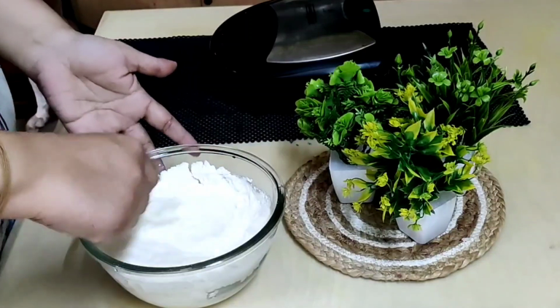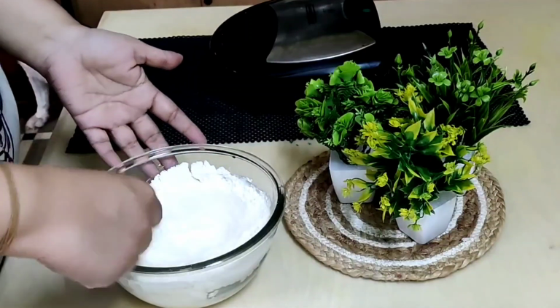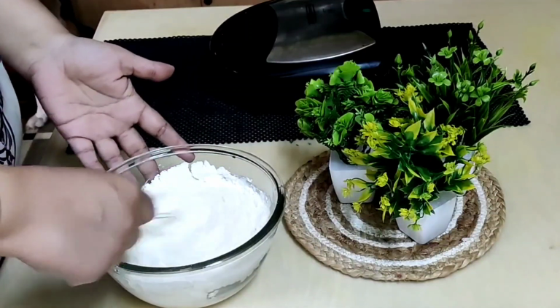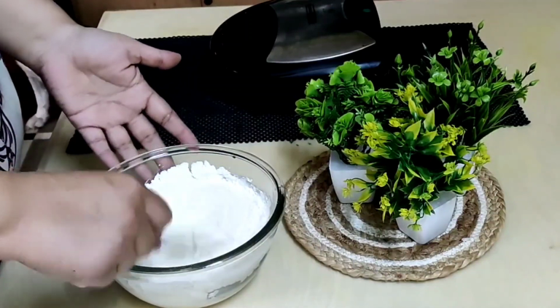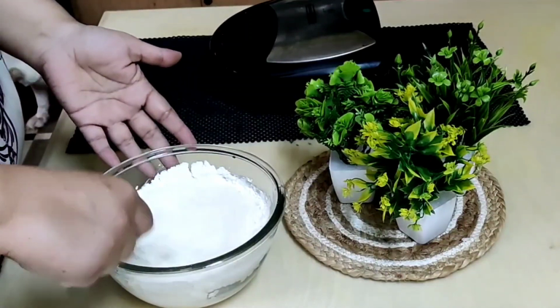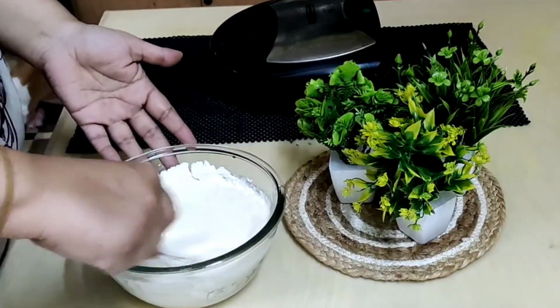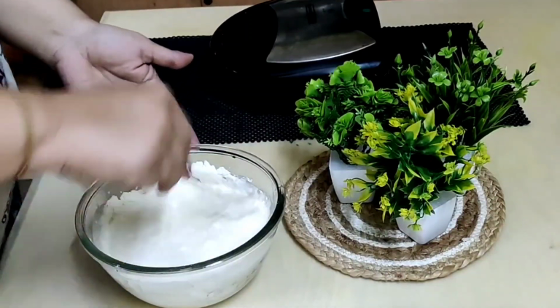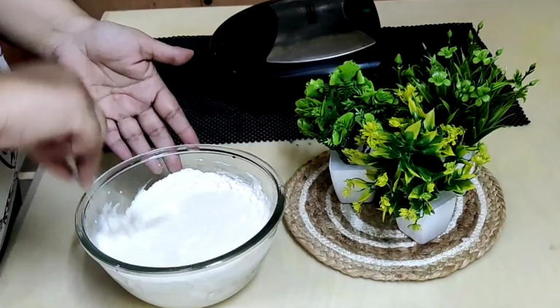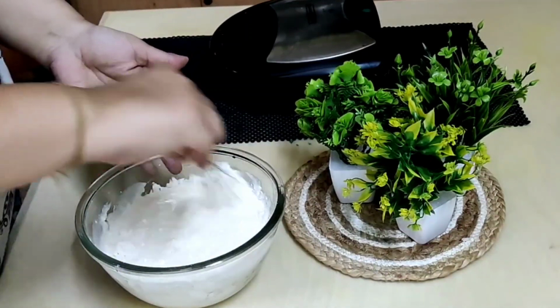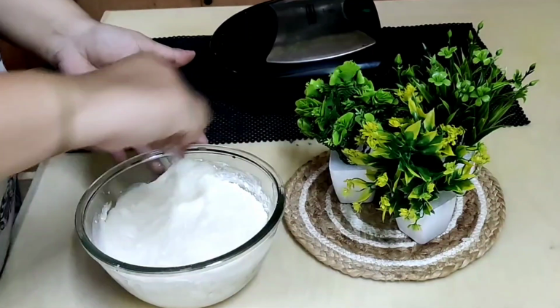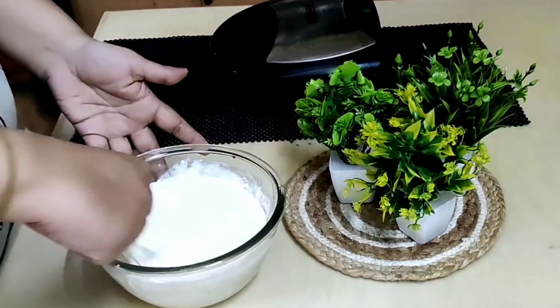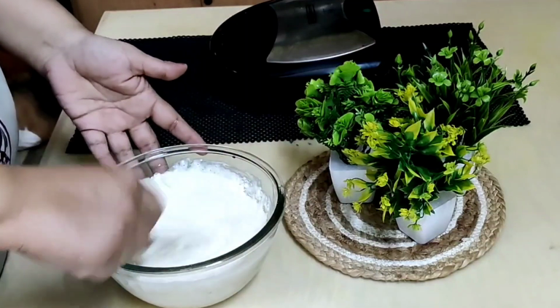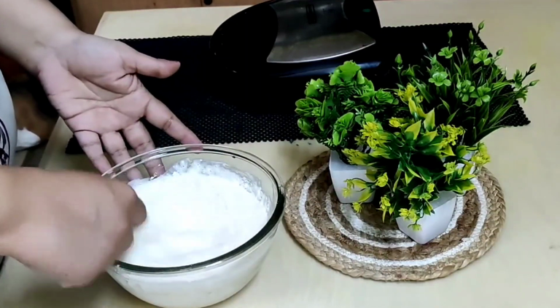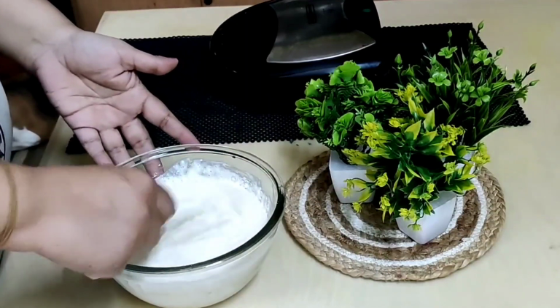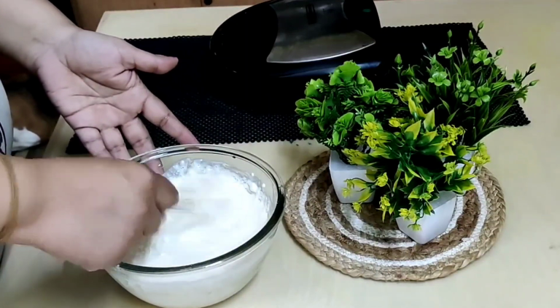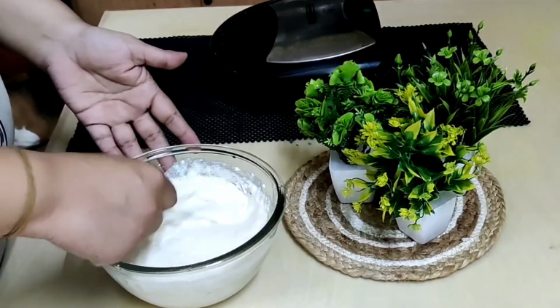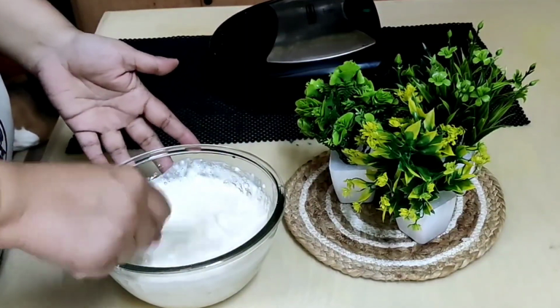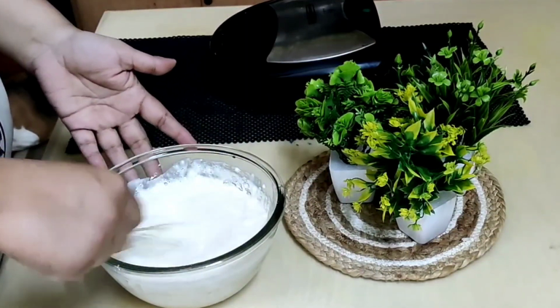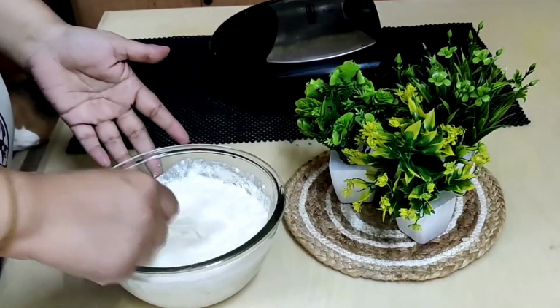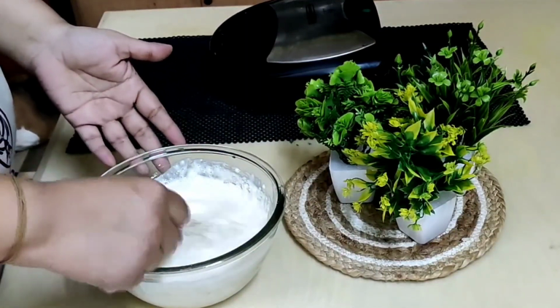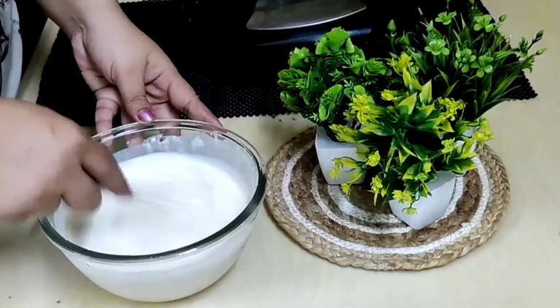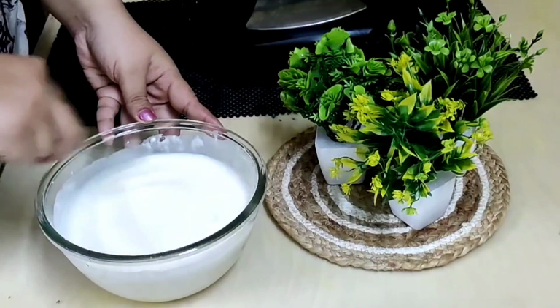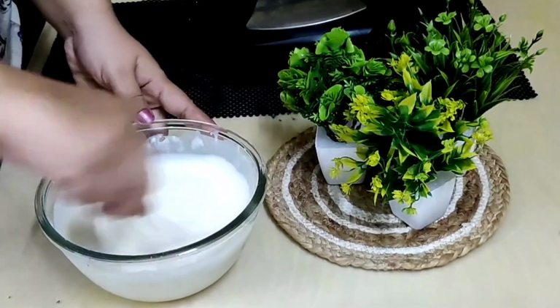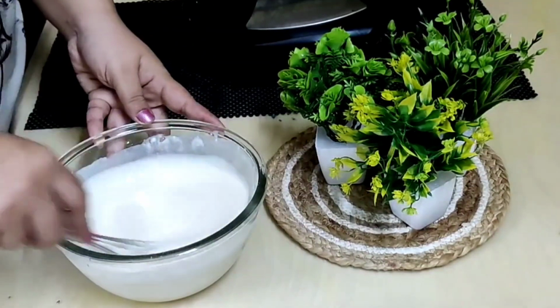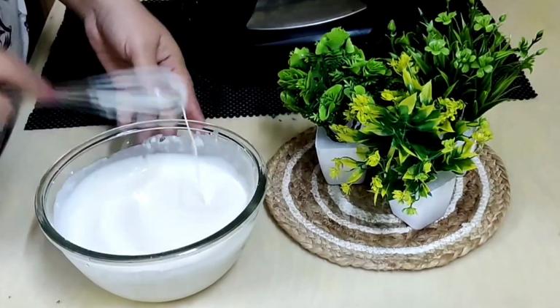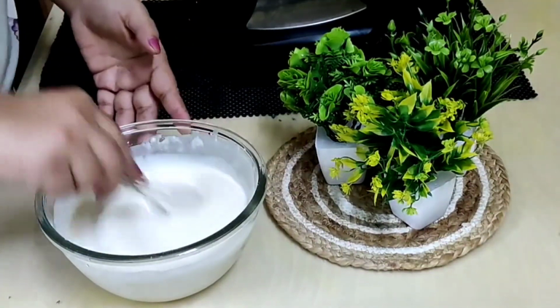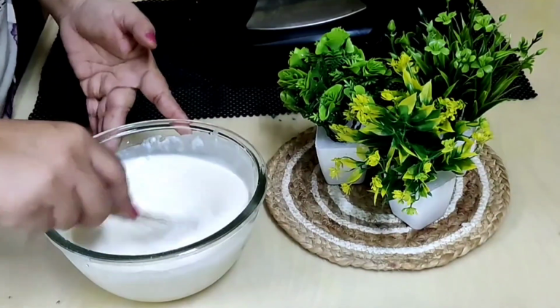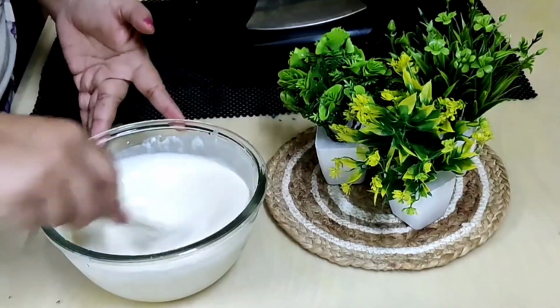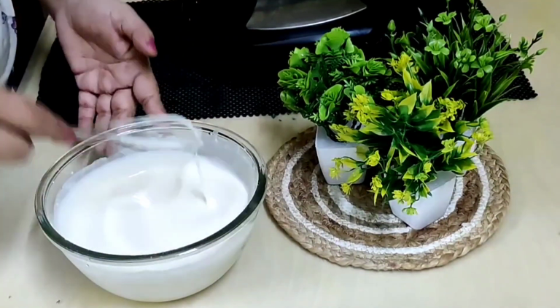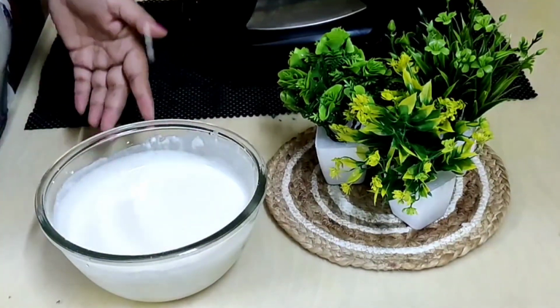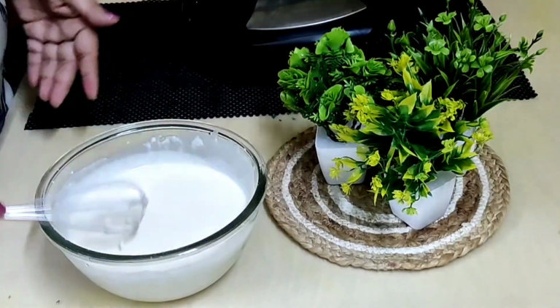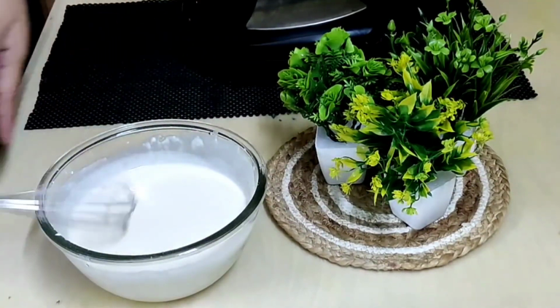With this batter you can prepare six waffles. You can have these waffles for breakfast, as a dessert, or packed in school lunches.